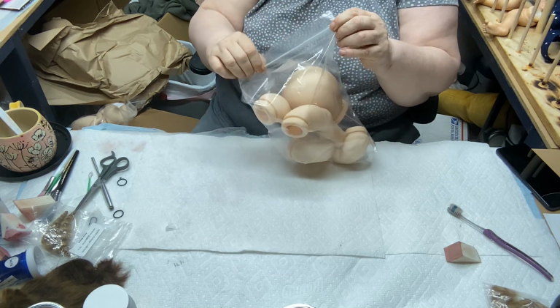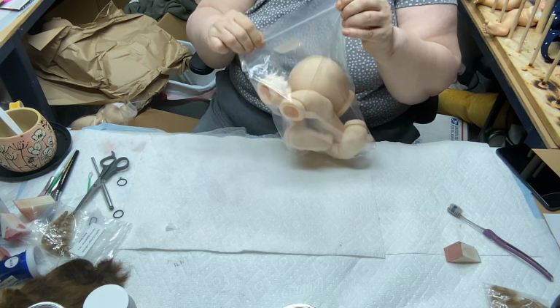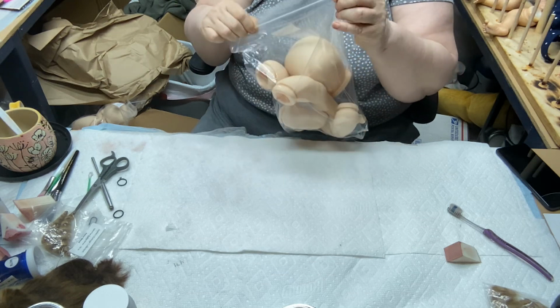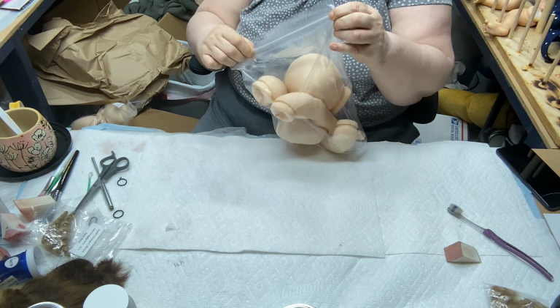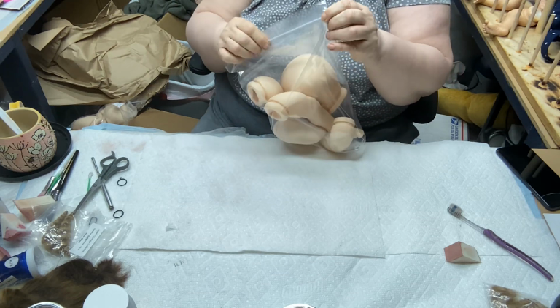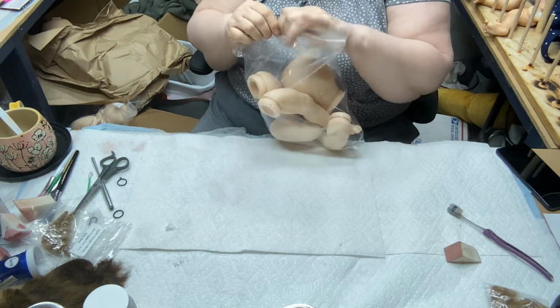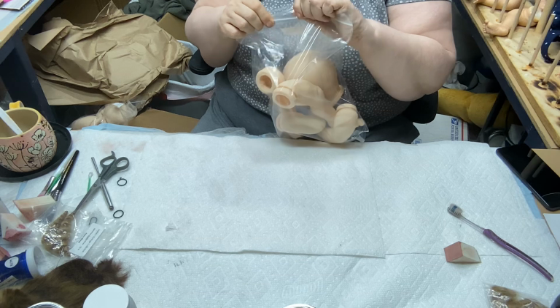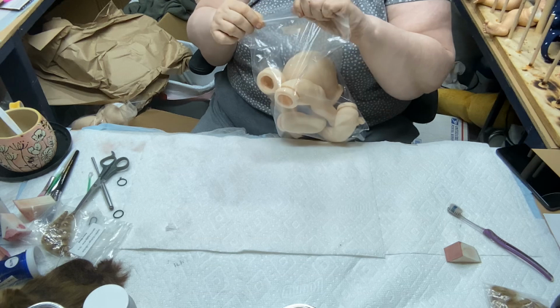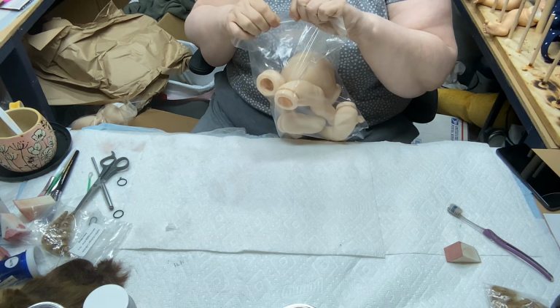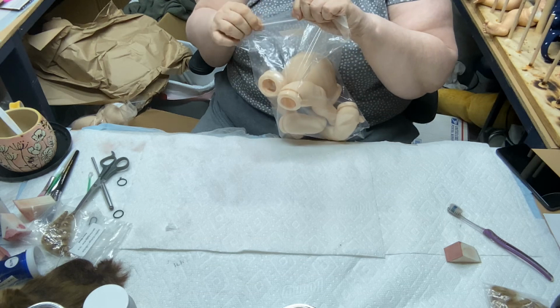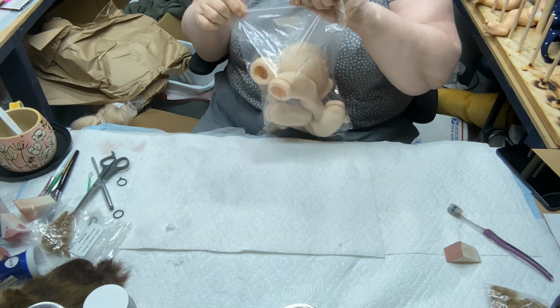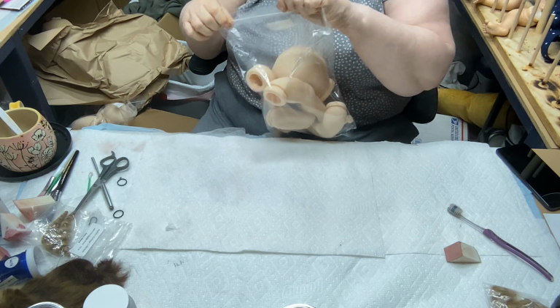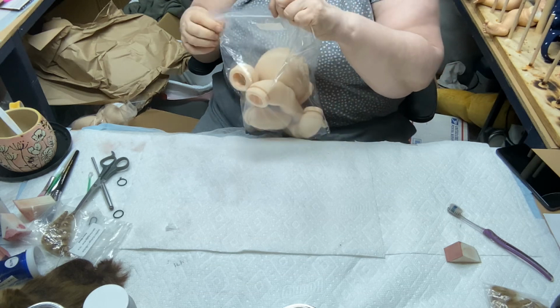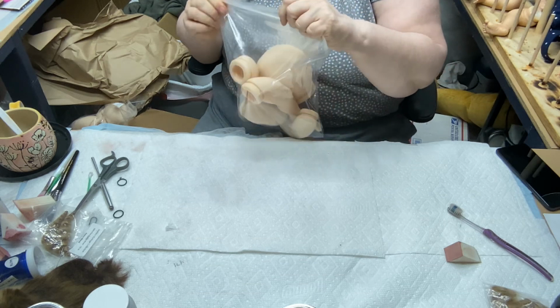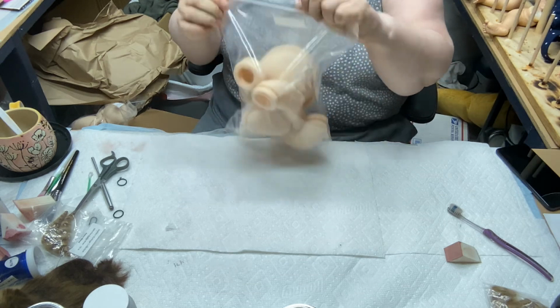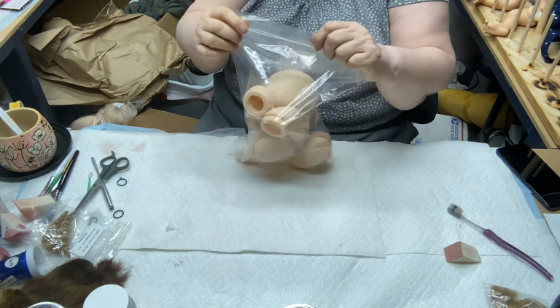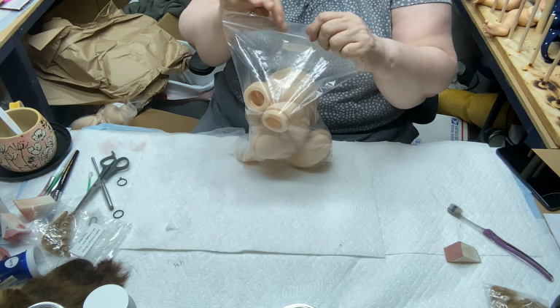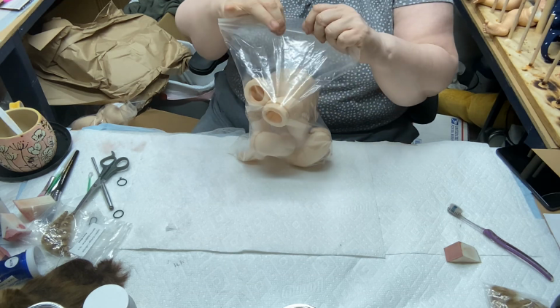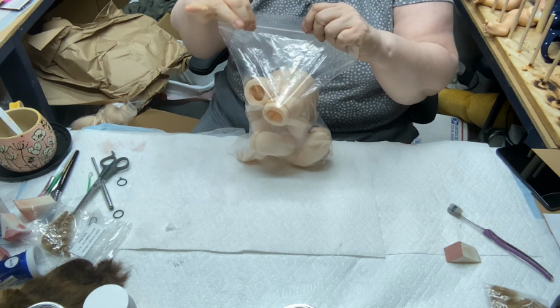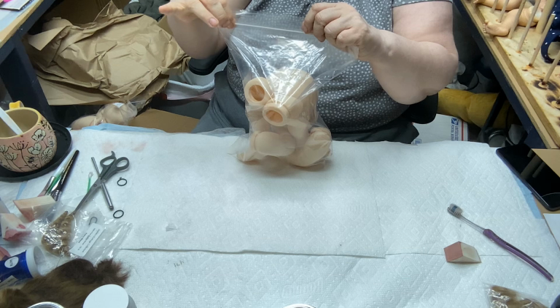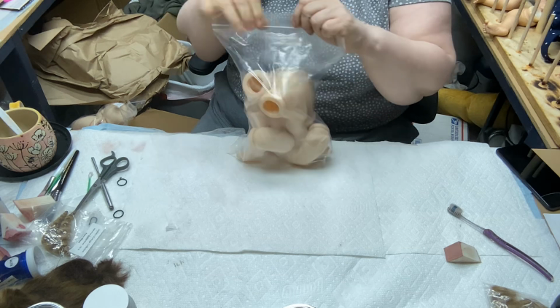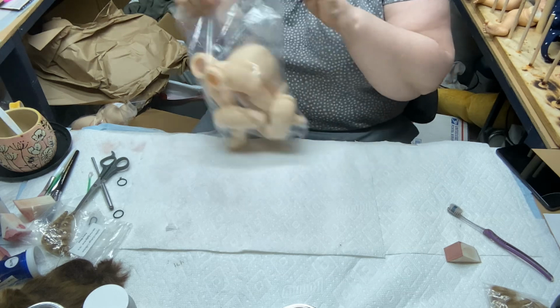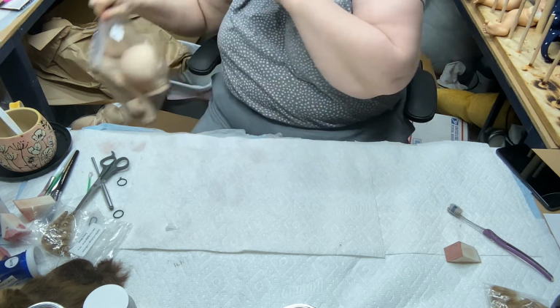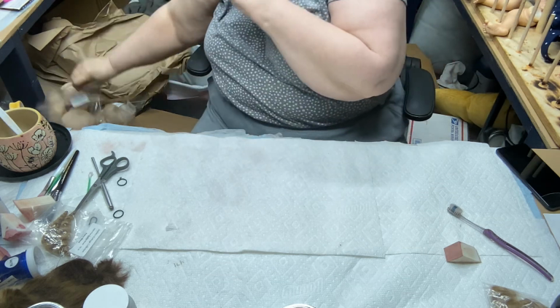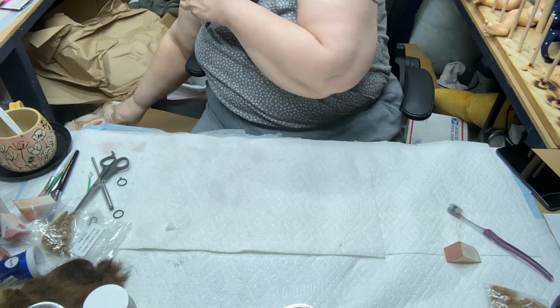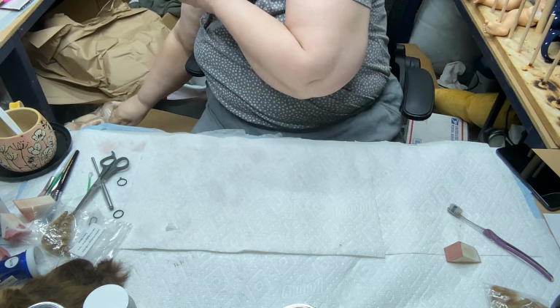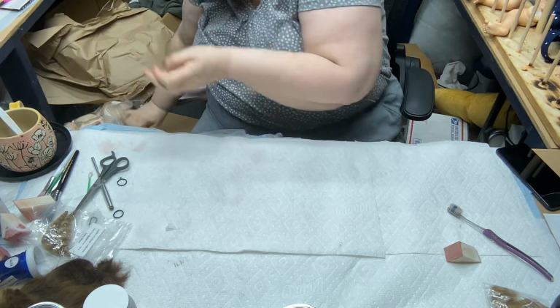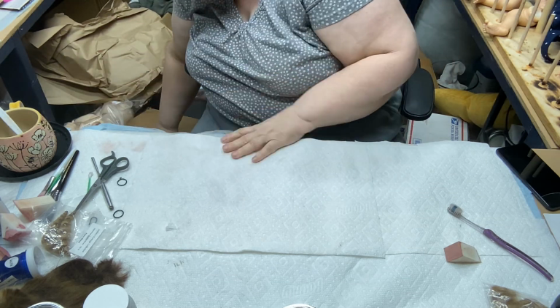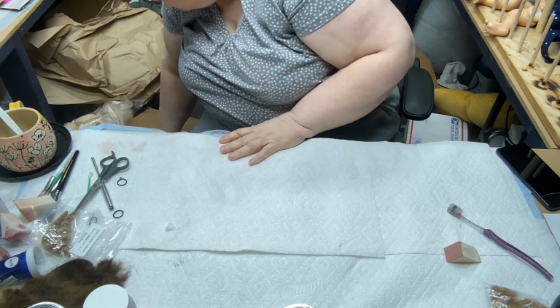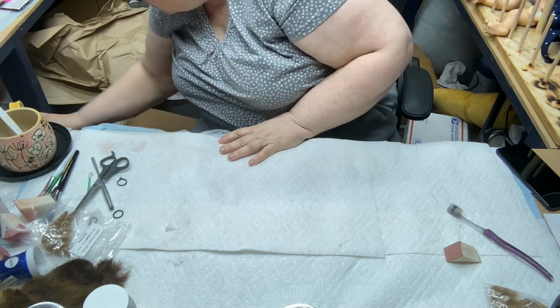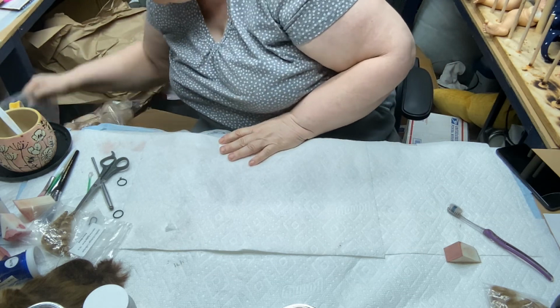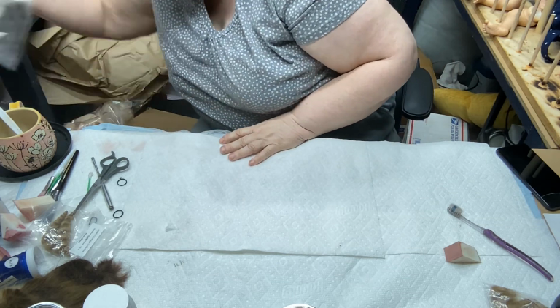I have three boxes. I hate these bags — they're so hard to zip. They're the cheapest Ziploc bag you can get.